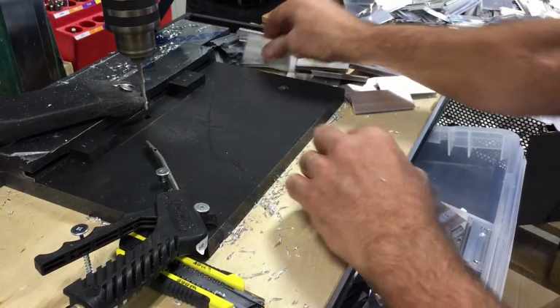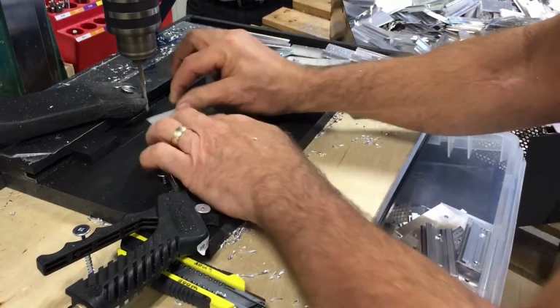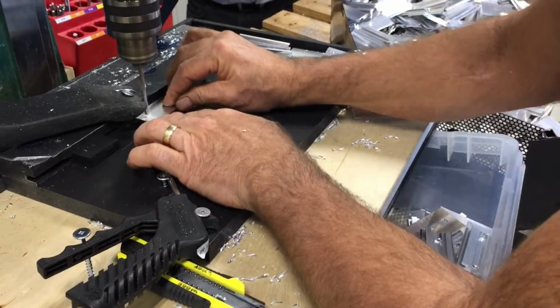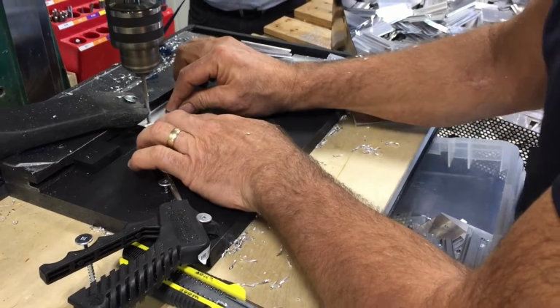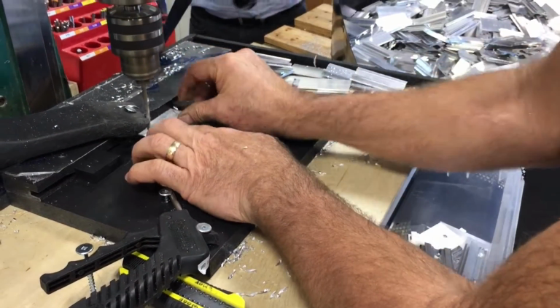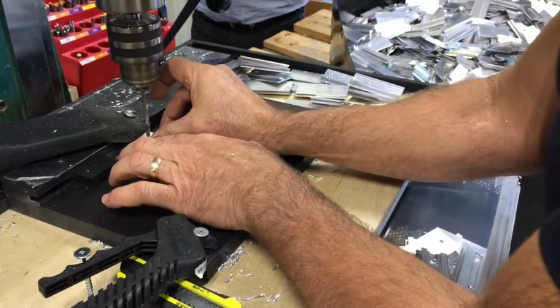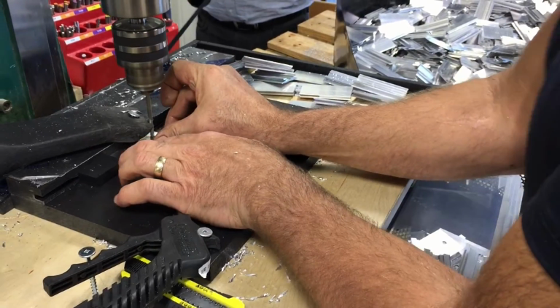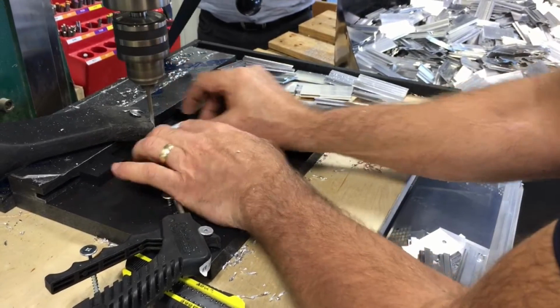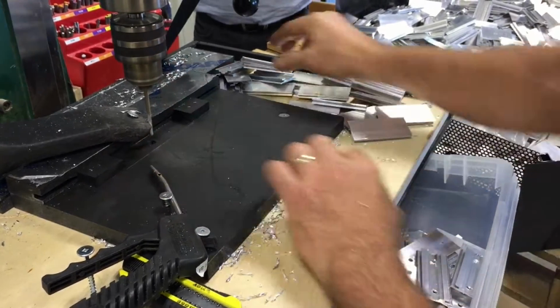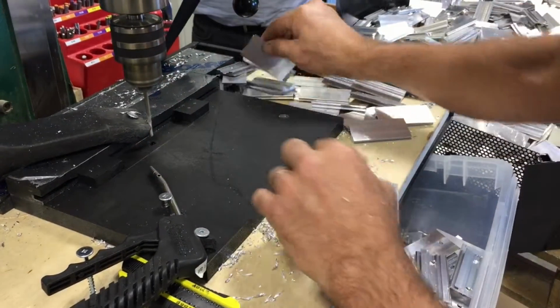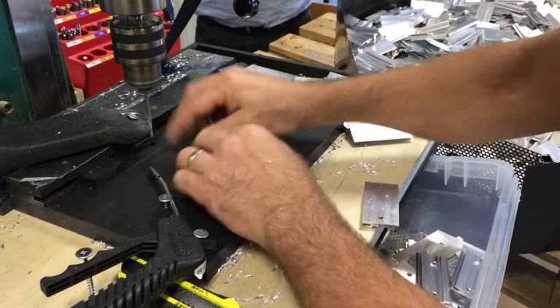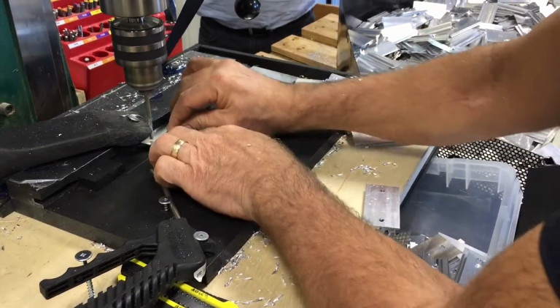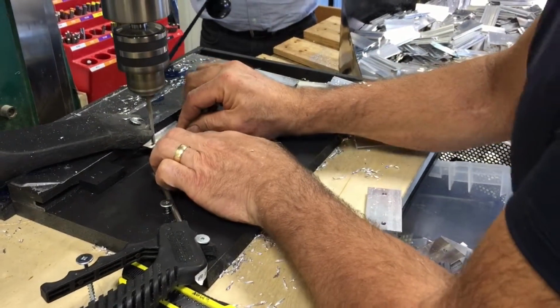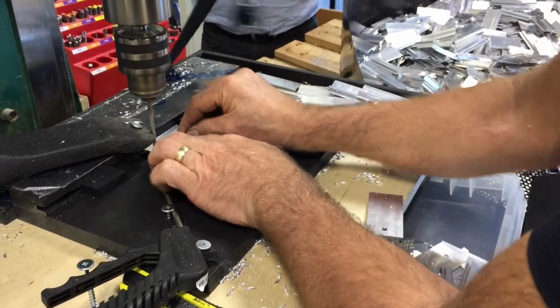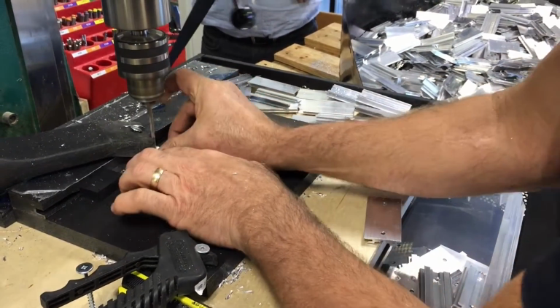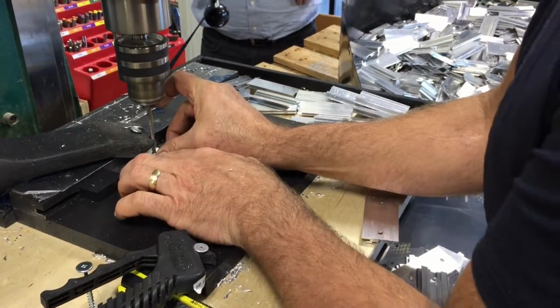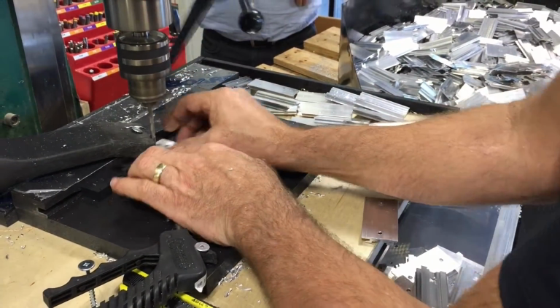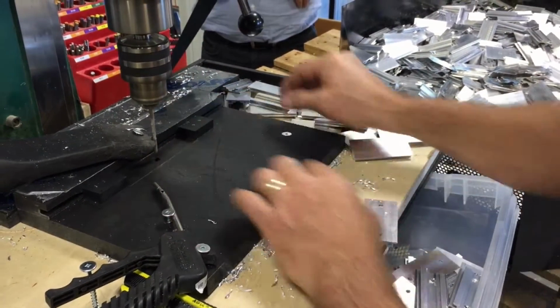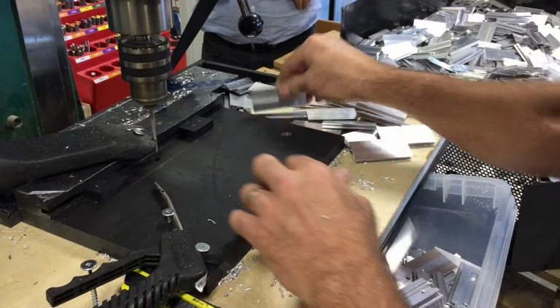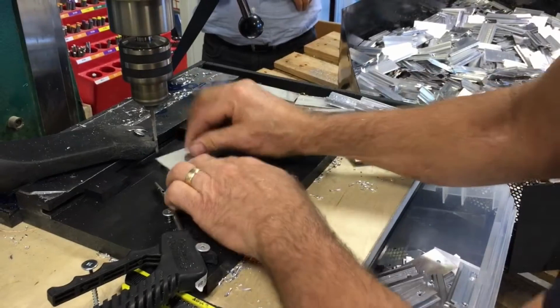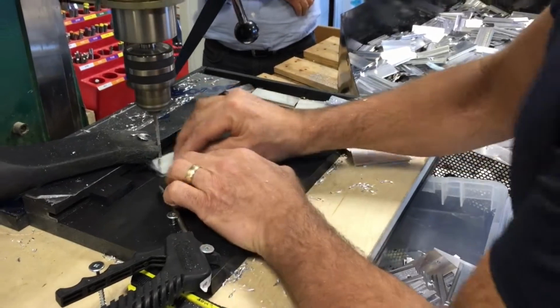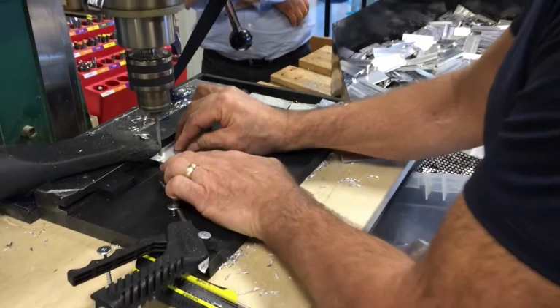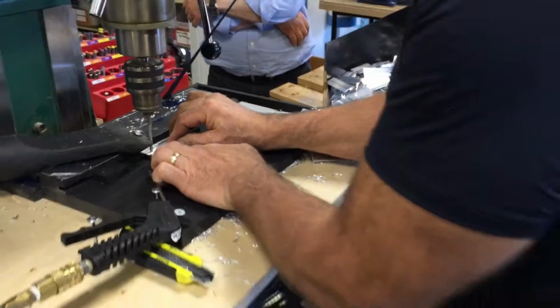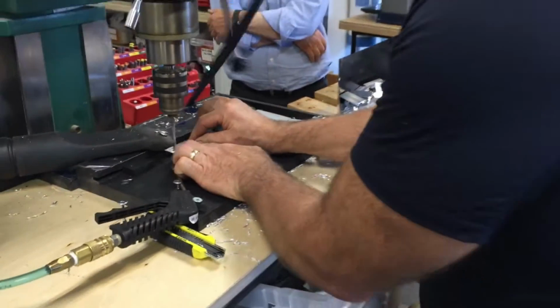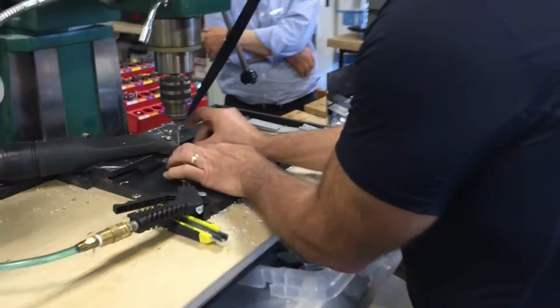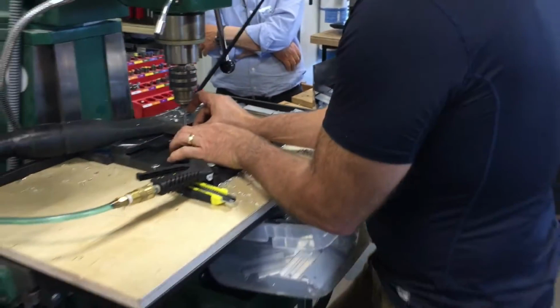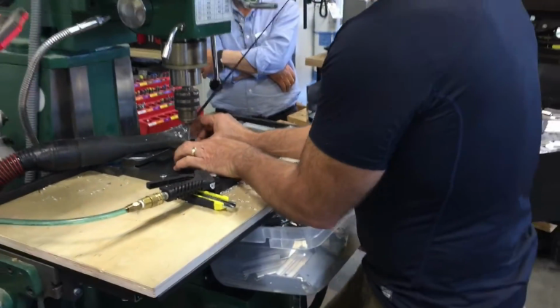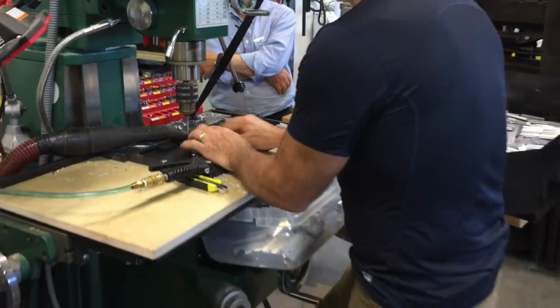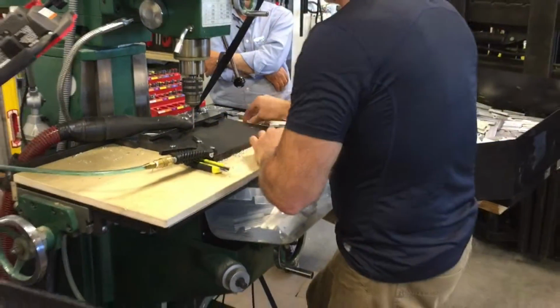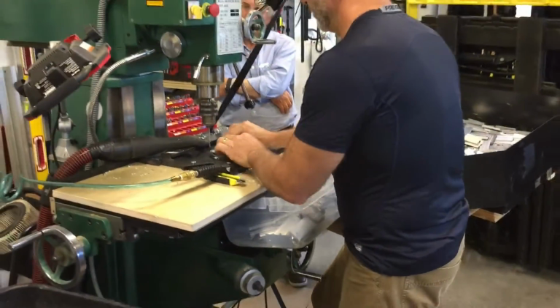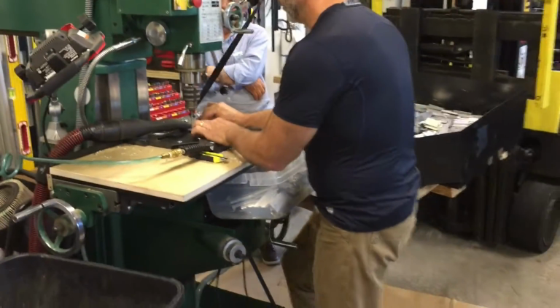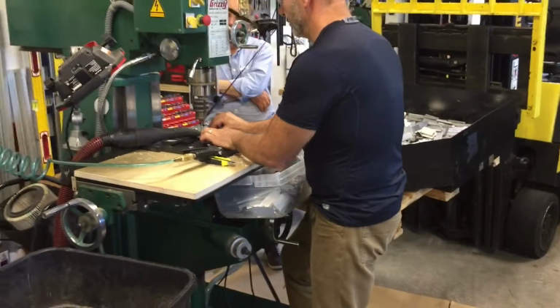If we make the stop on the outside parameters of both sides, we don't even have to pick the part up and flip it around. So you can see I drill one side, push it over to the other side, and then we have an air nozzle blowing all the debris away, which we learned from Walters and Wolf — they did a great video like this as well.